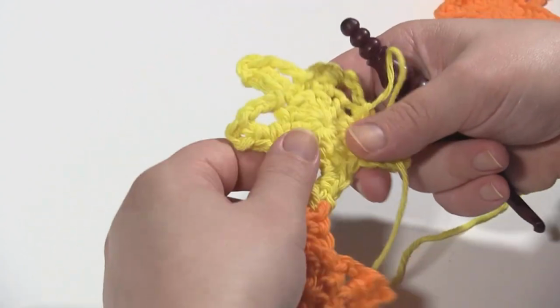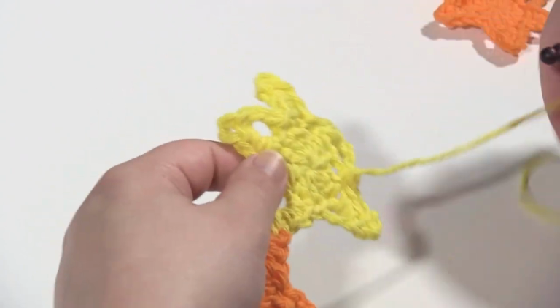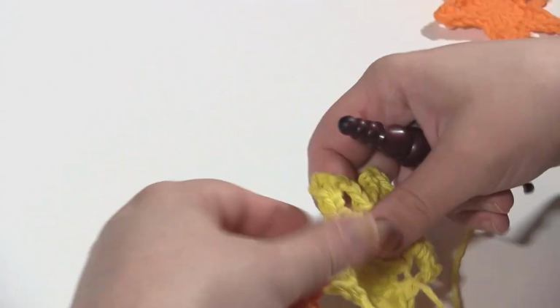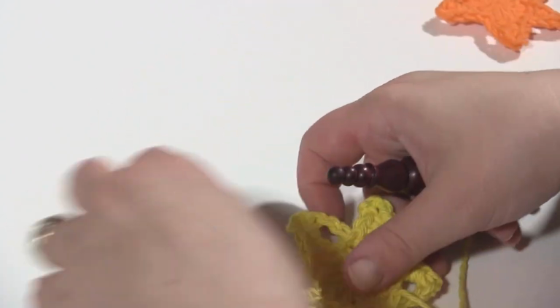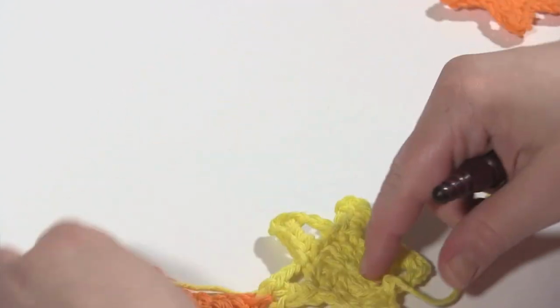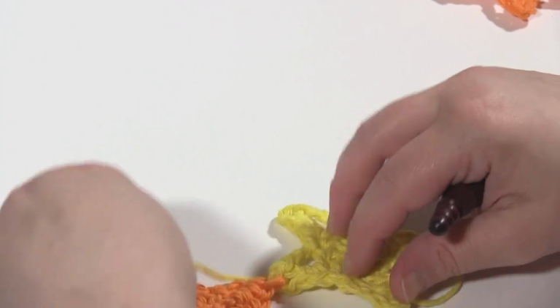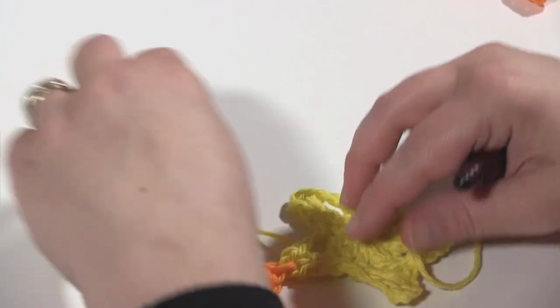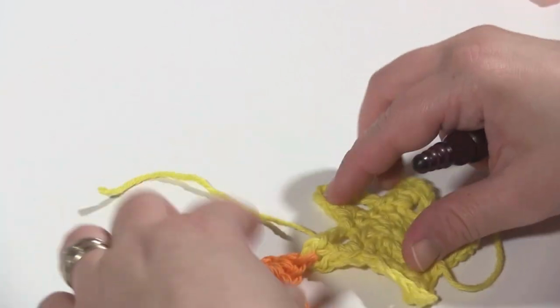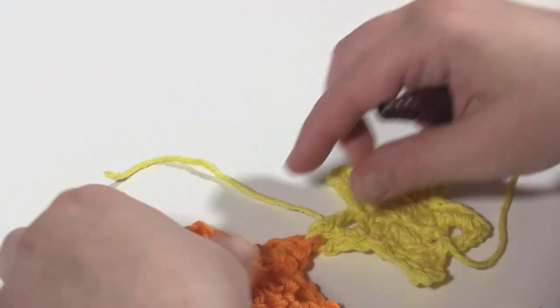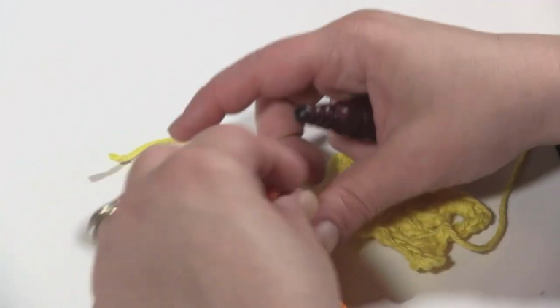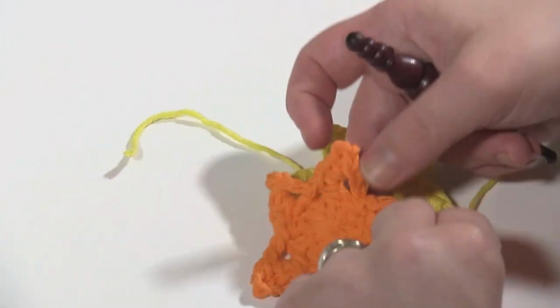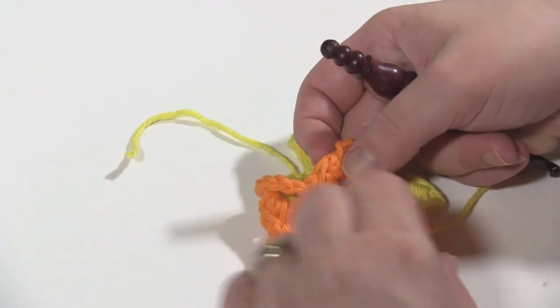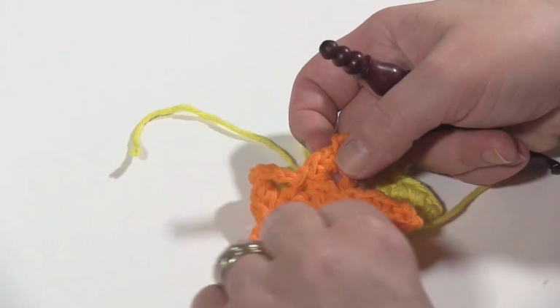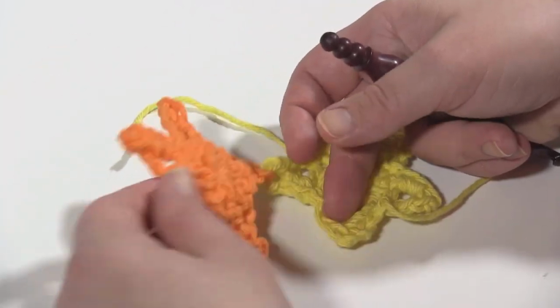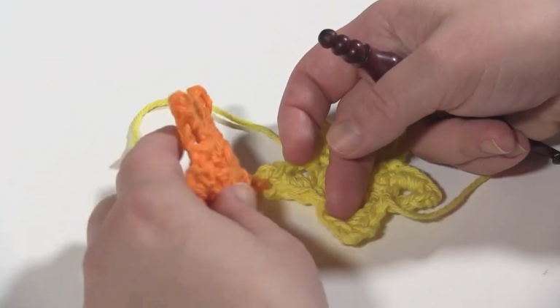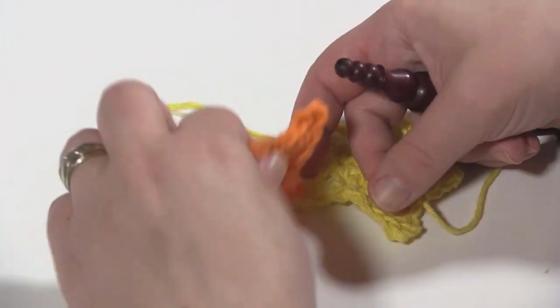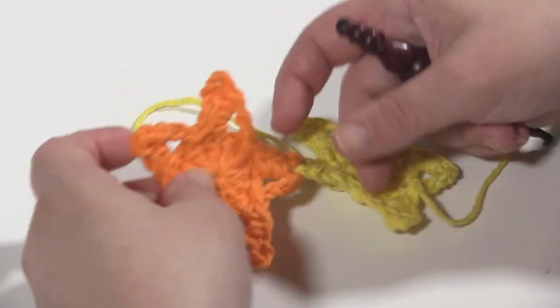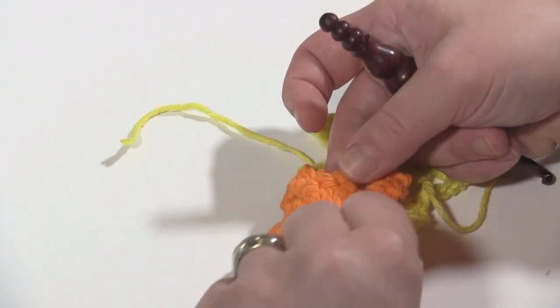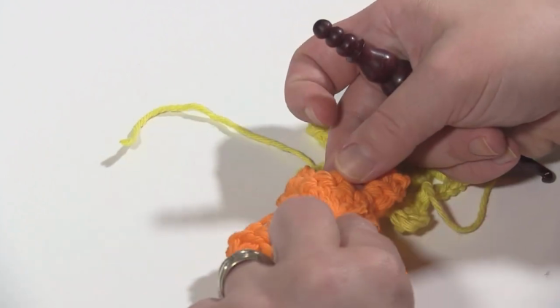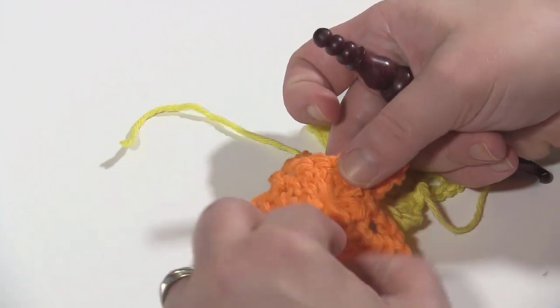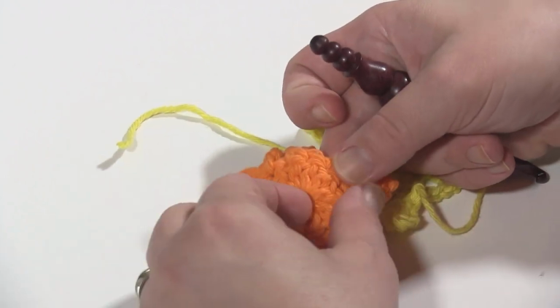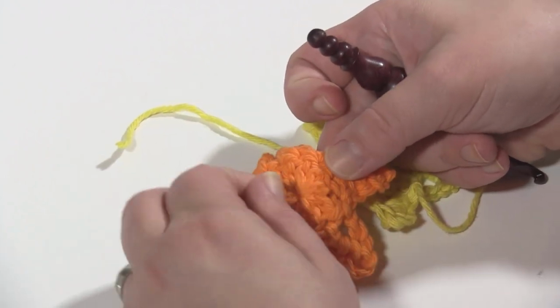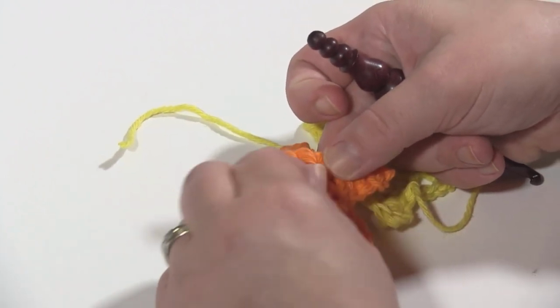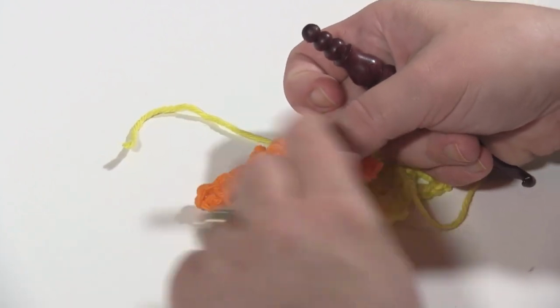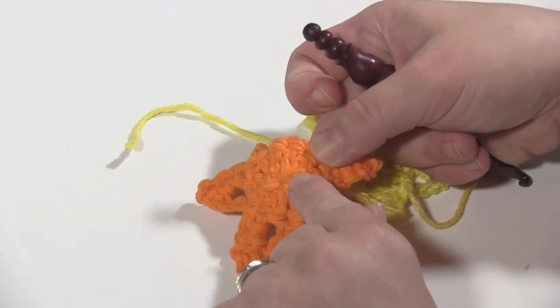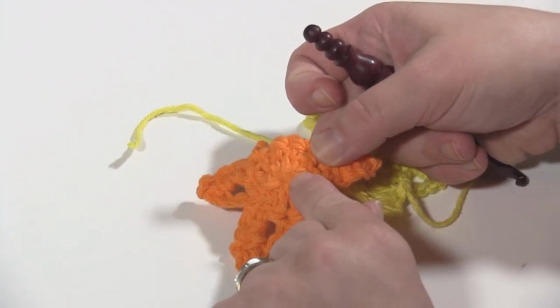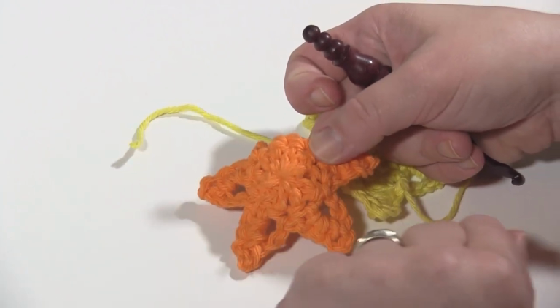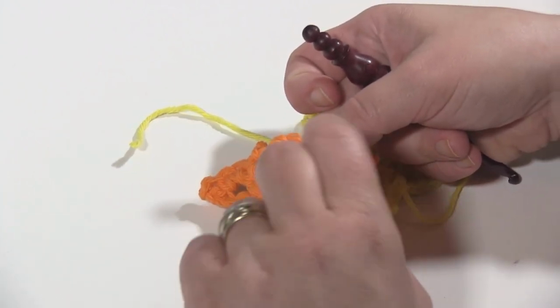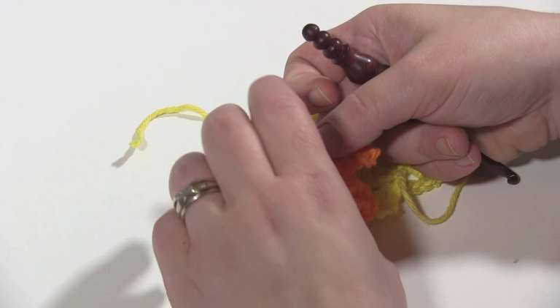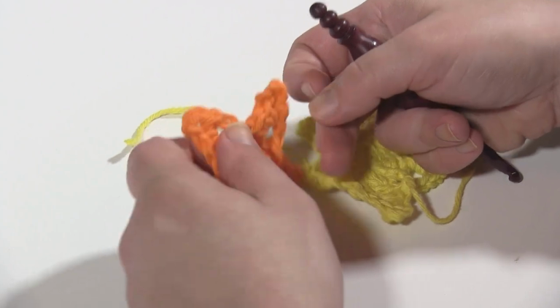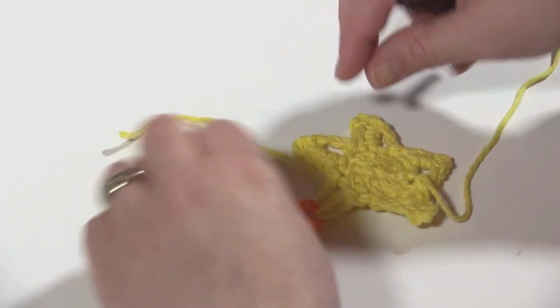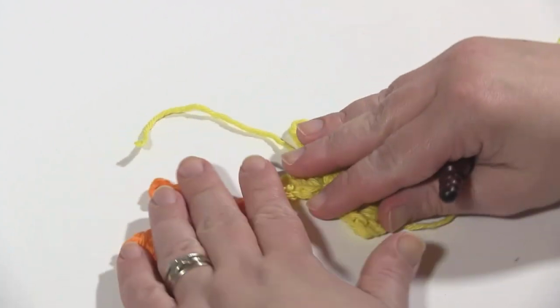So there you can see the result, and of course from here I would weave in the ends. On the back — I did leave a little bit of an end there sticking out — I always like to do that so I always know which one's the back at a glance.